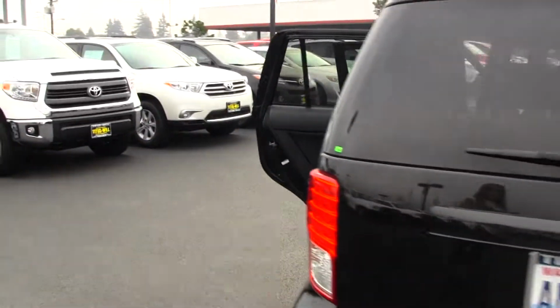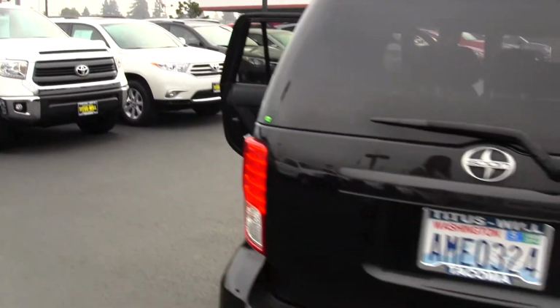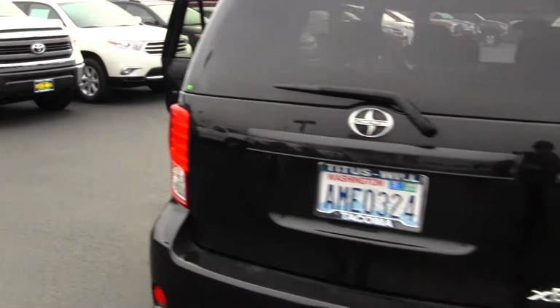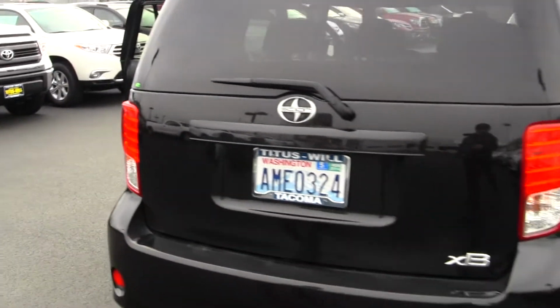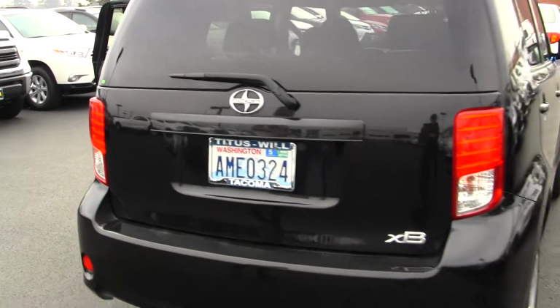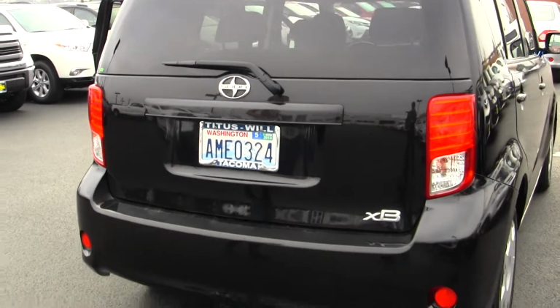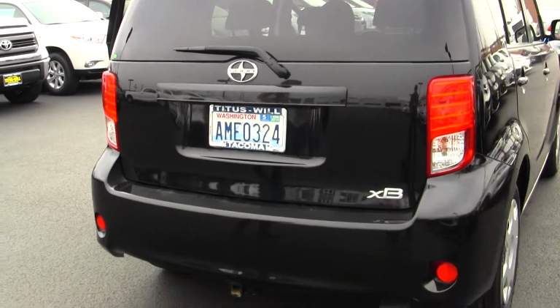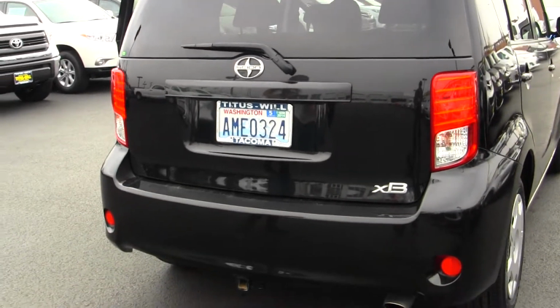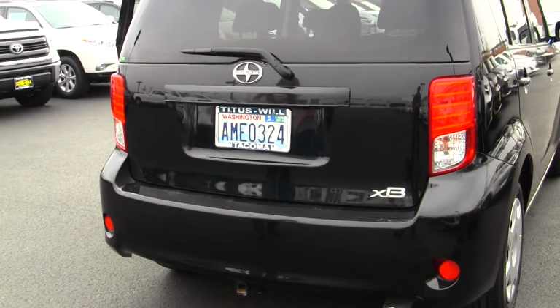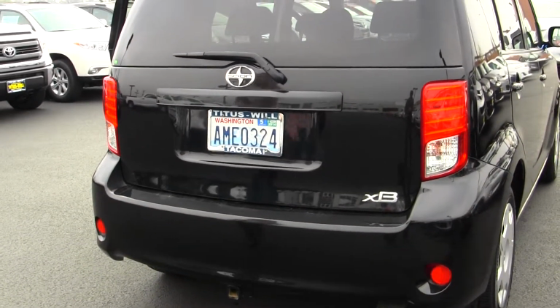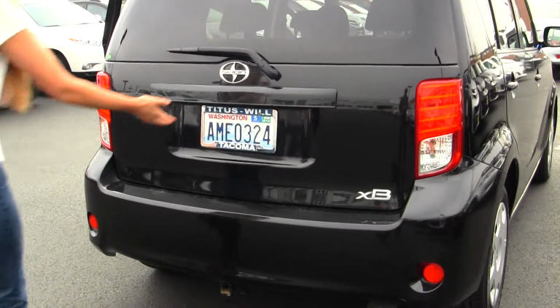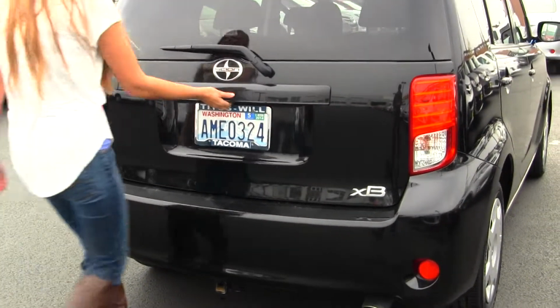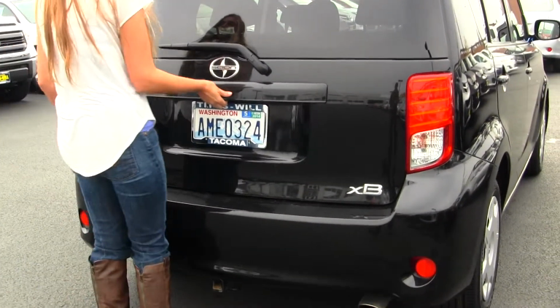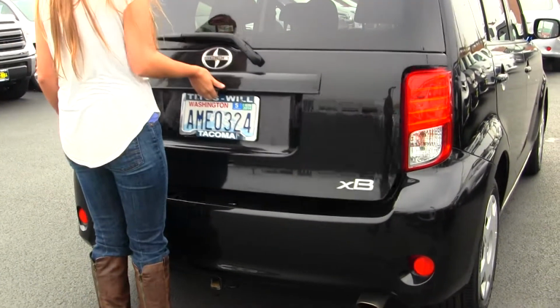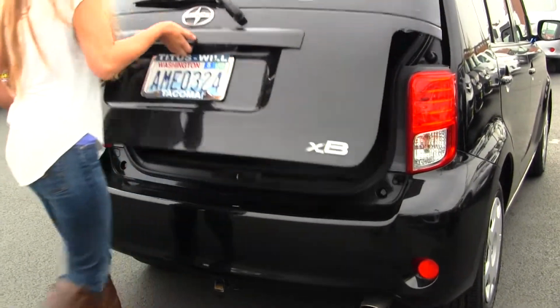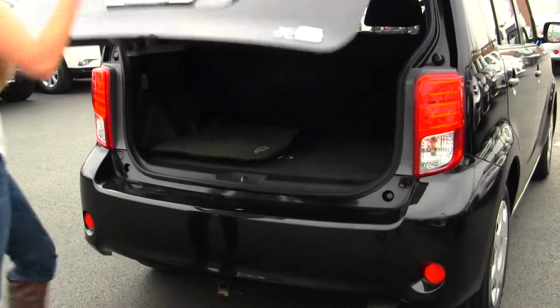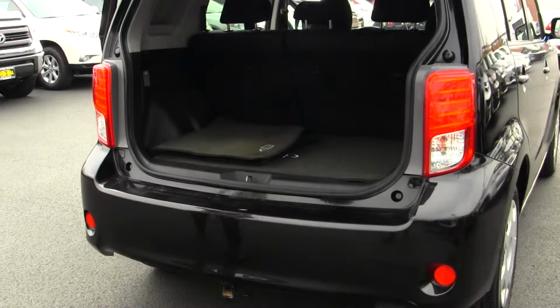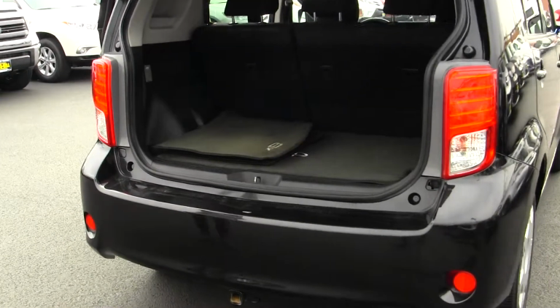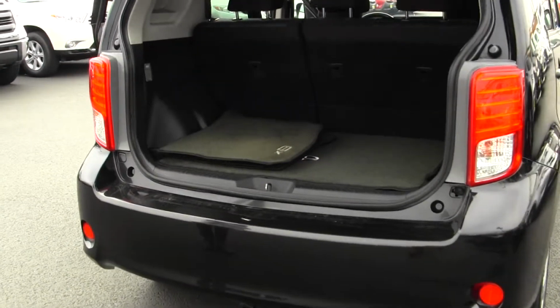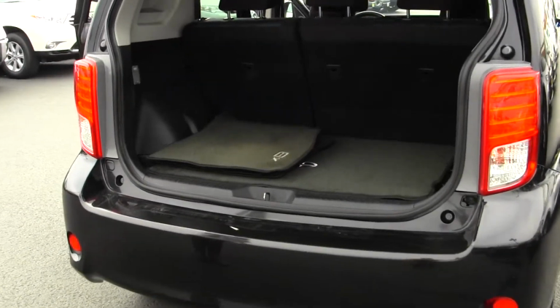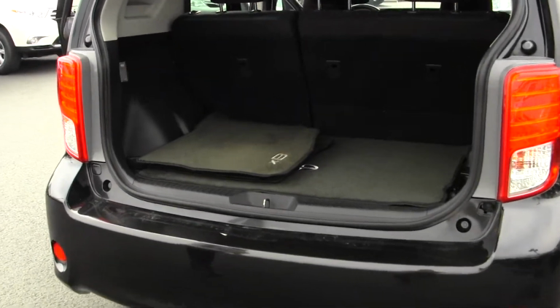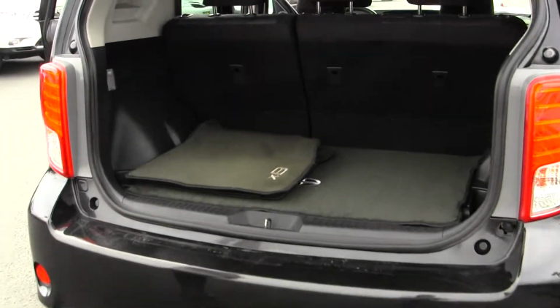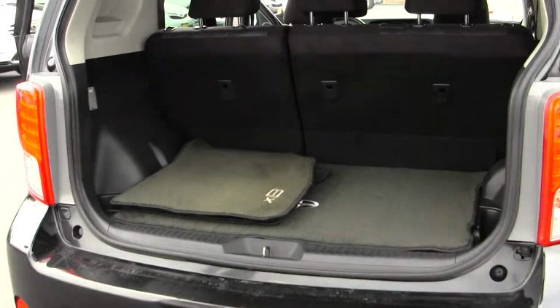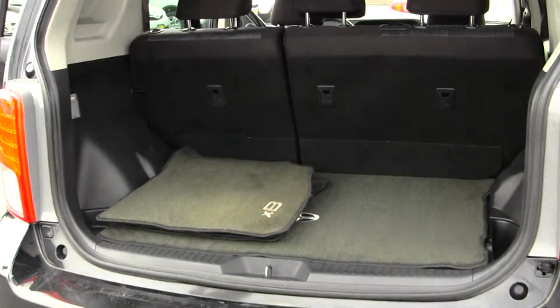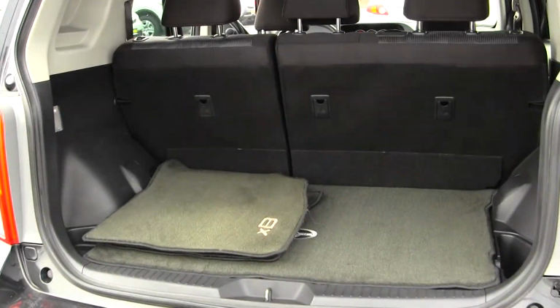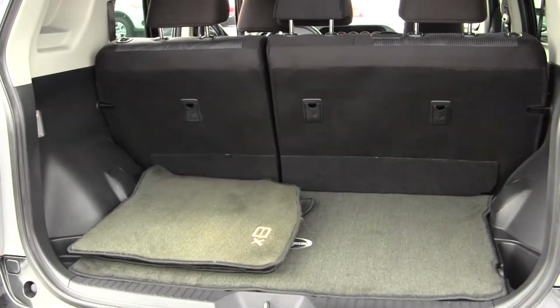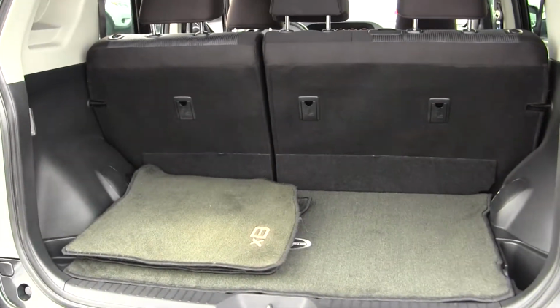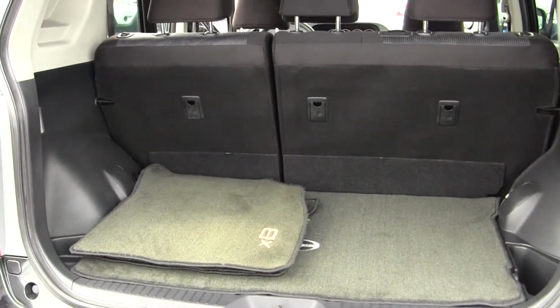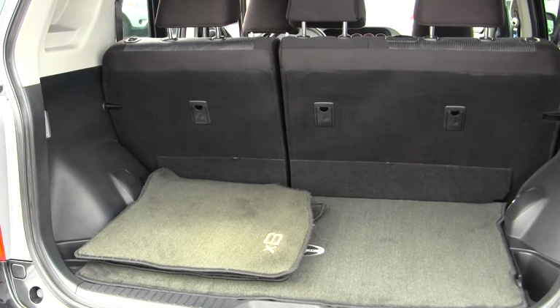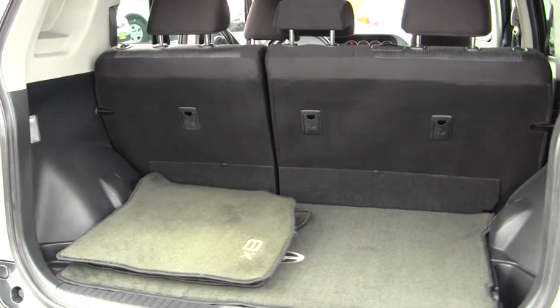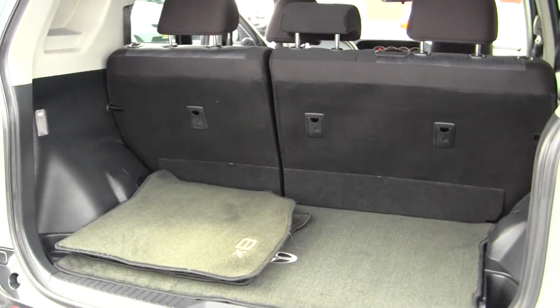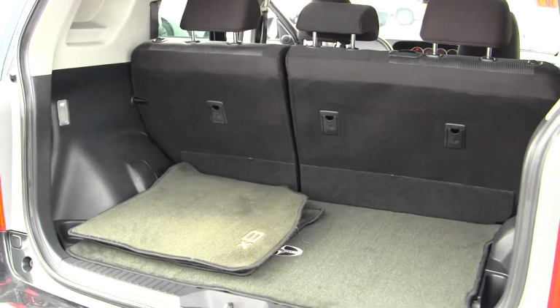It has a tow package. Plenty of cargo space. You have the 40-60 split with the seats — very easy to fold down for a flat cargo surface if needed.